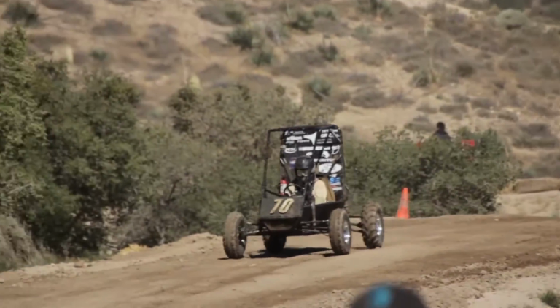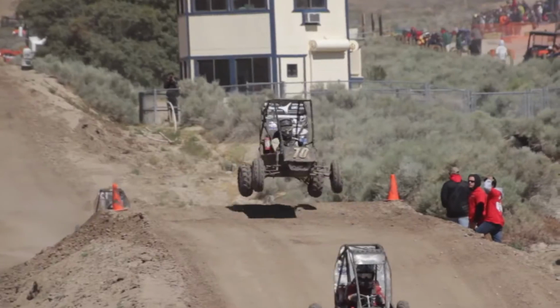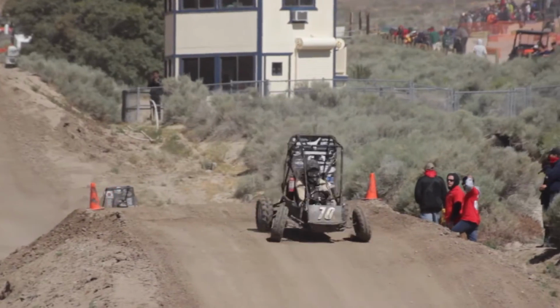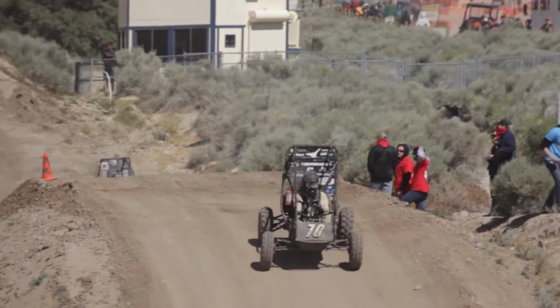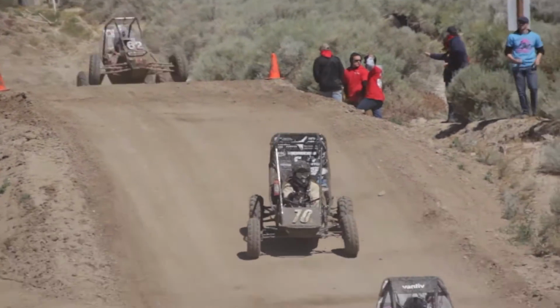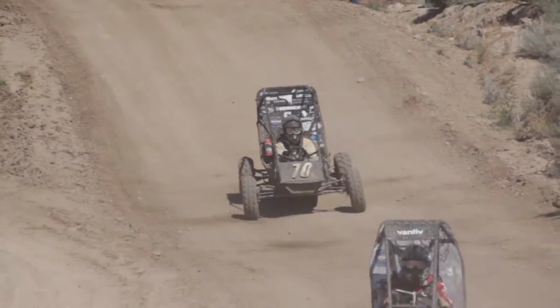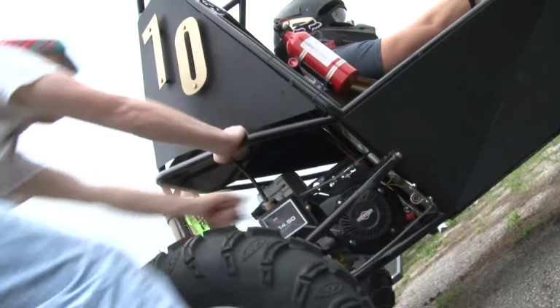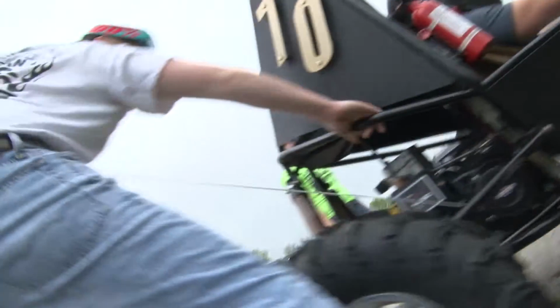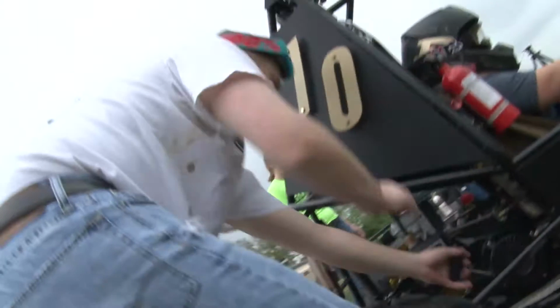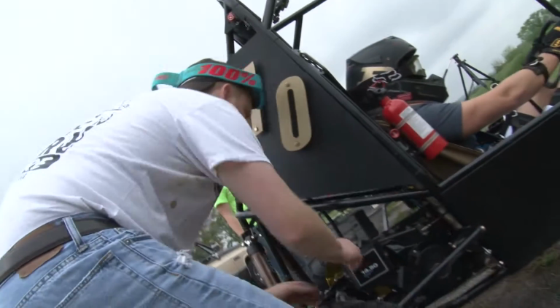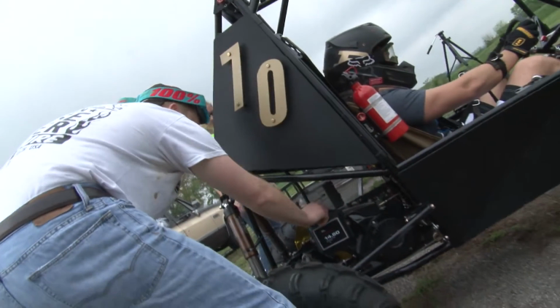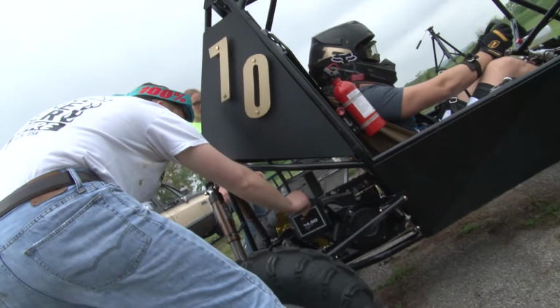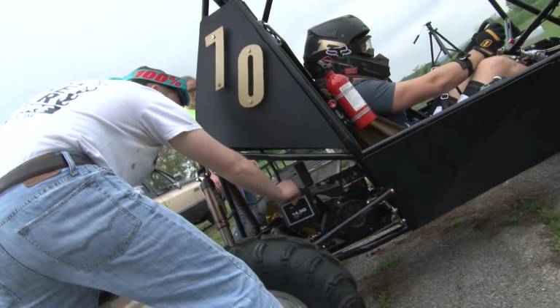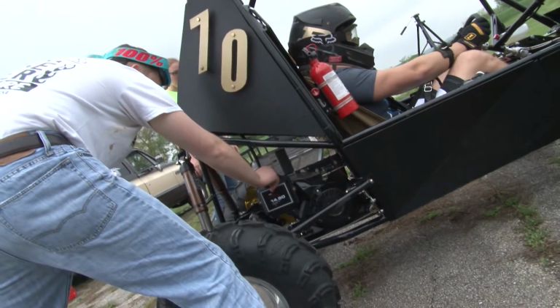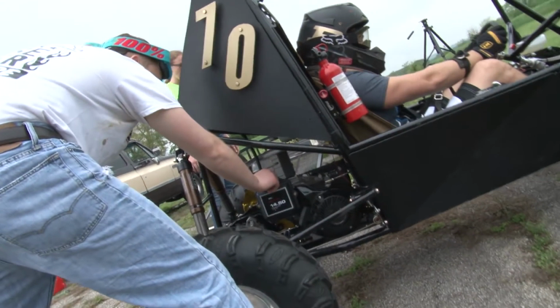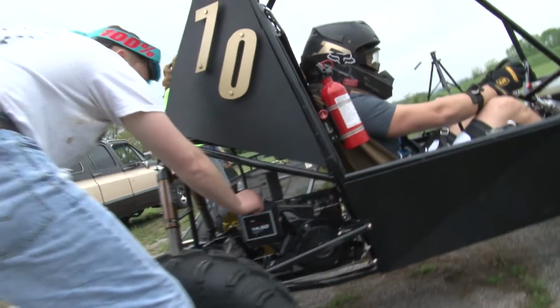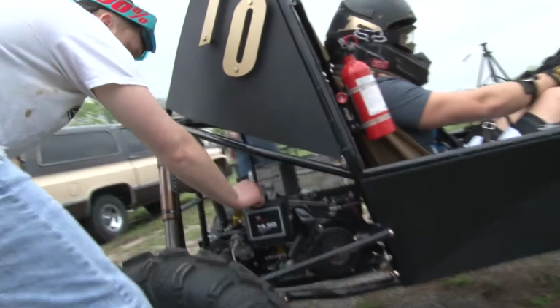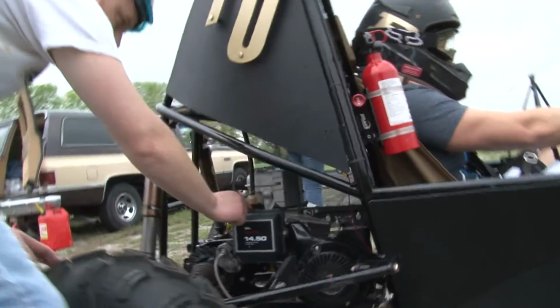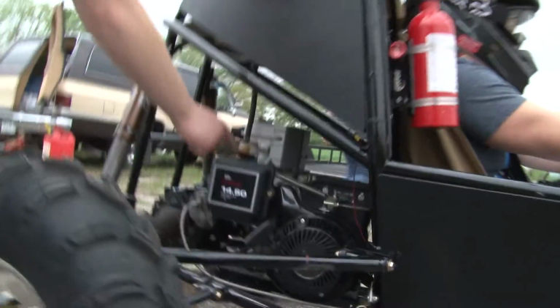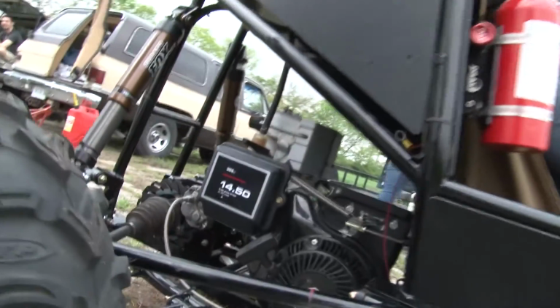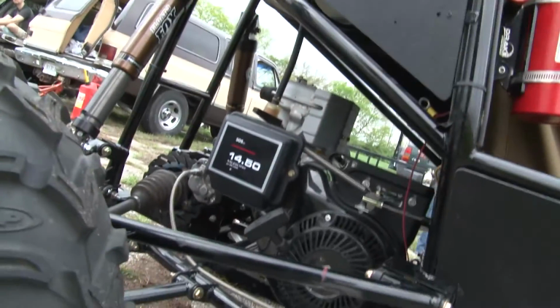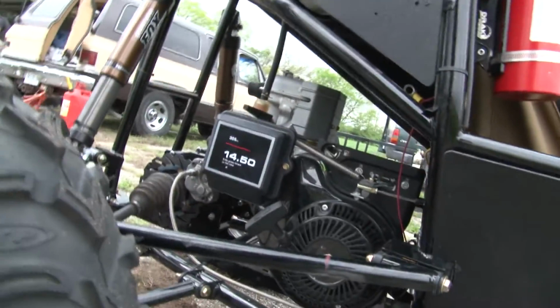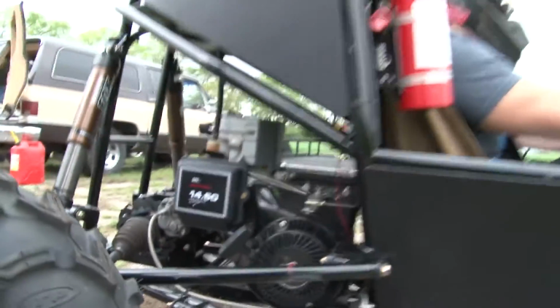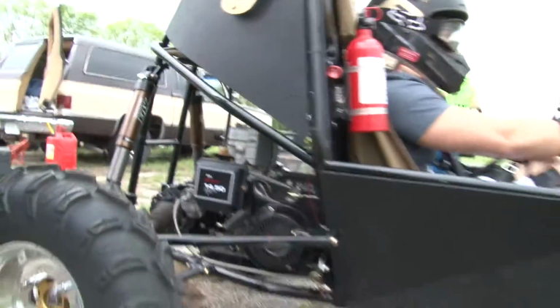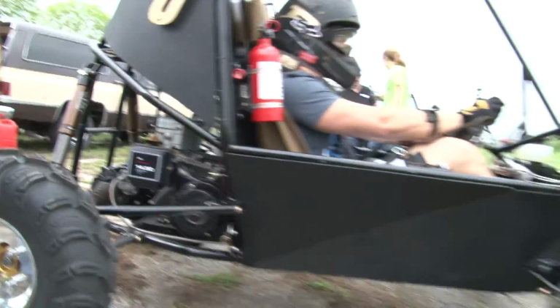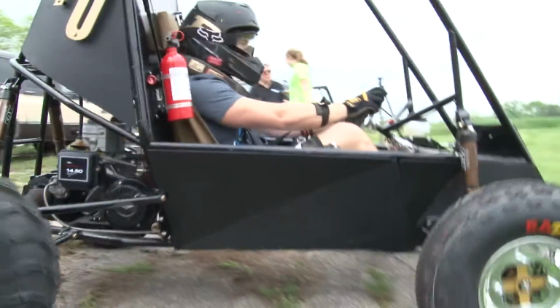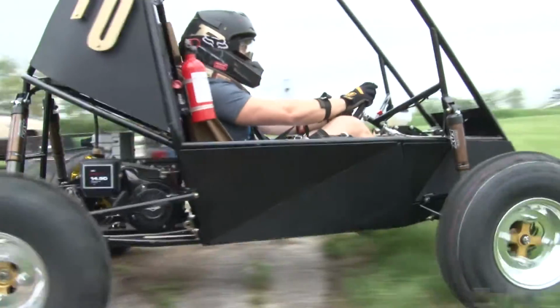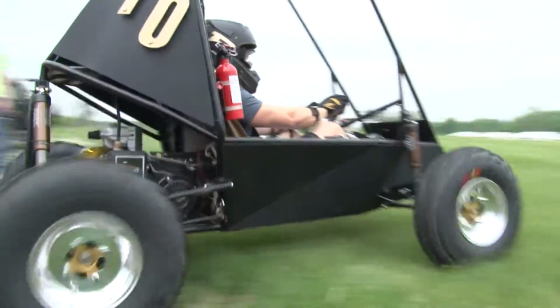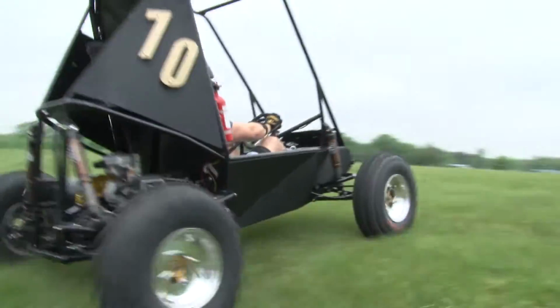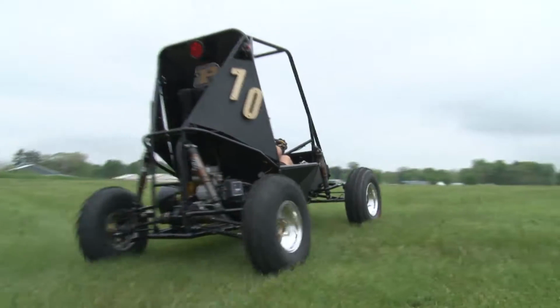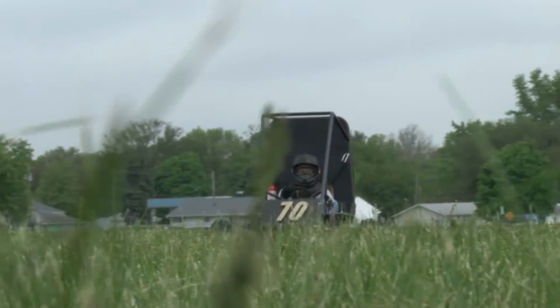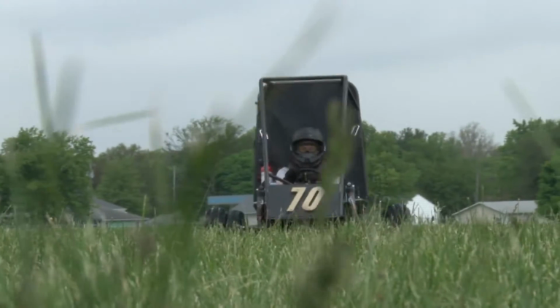Every single team that competes in Baja SAE has to use the same engine. It's just a 10 horsepower Briggs & Stratton 305cc engine — essentially what you have in your everyday lawn mower. Everyone has that same engine and we're not allowed to modify it or open it up for any reason. It's inspected at competition.